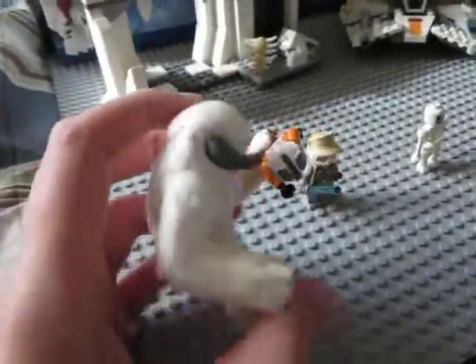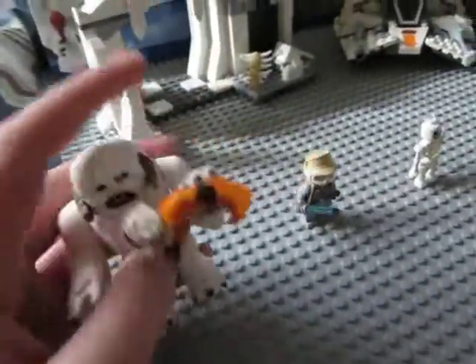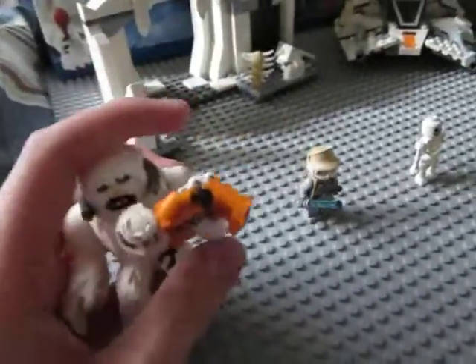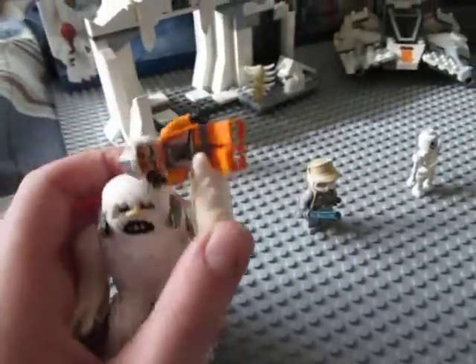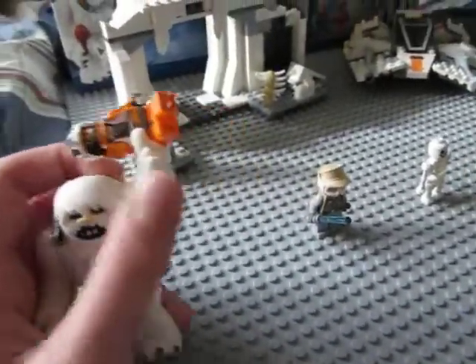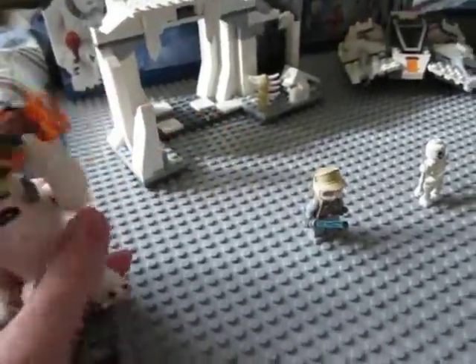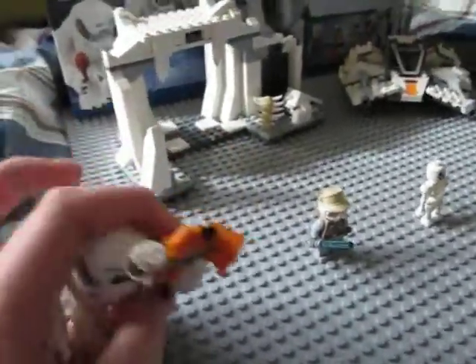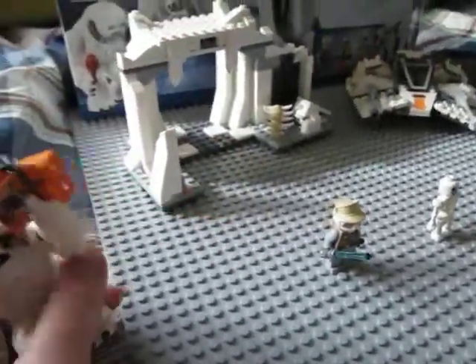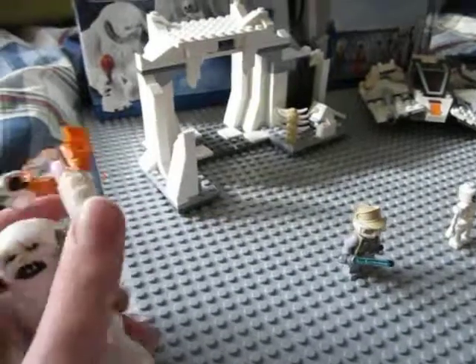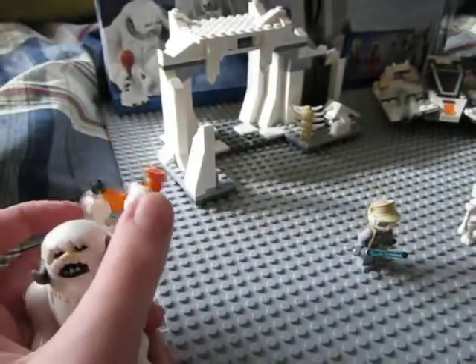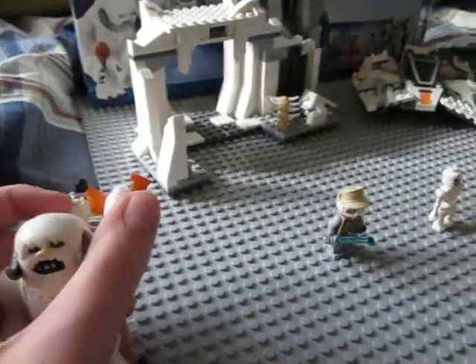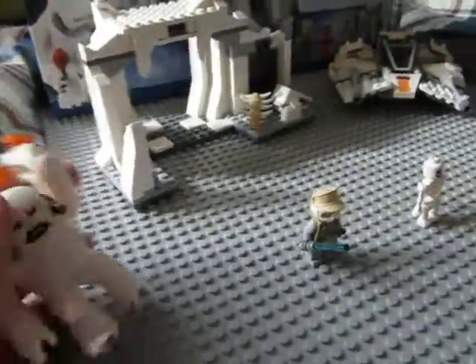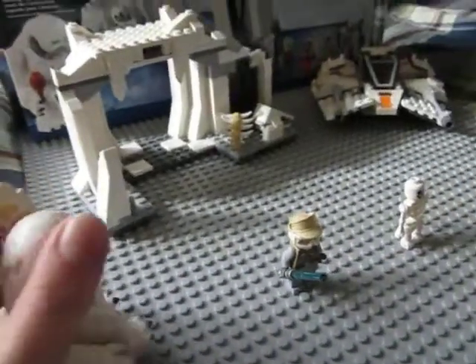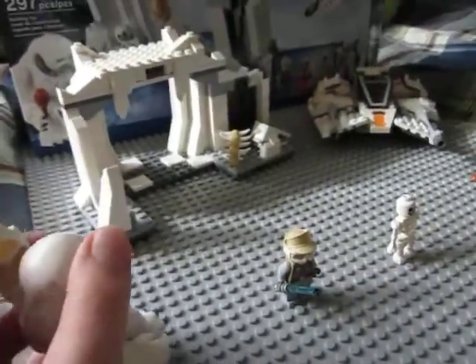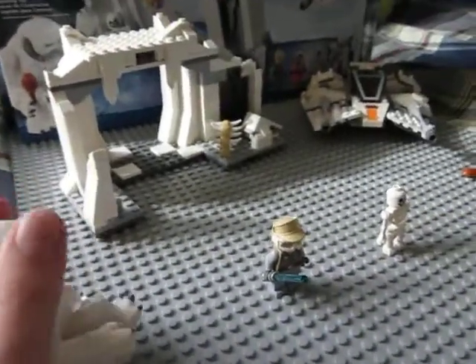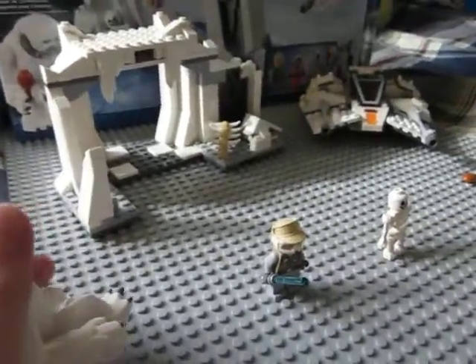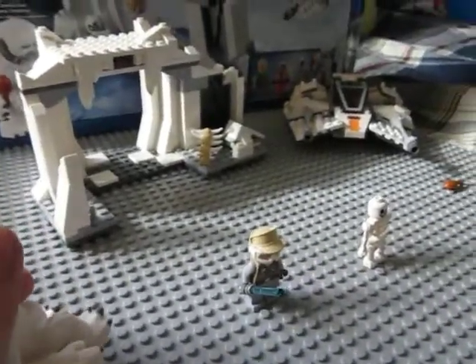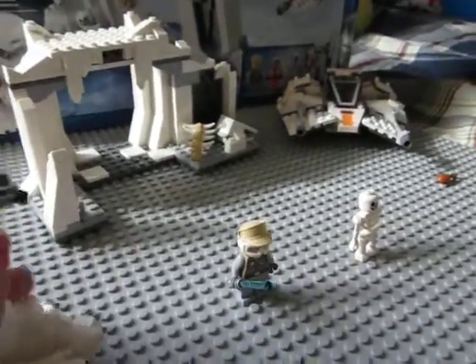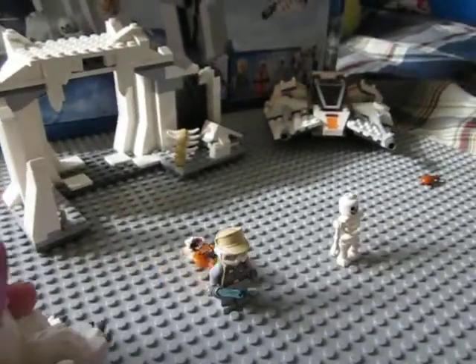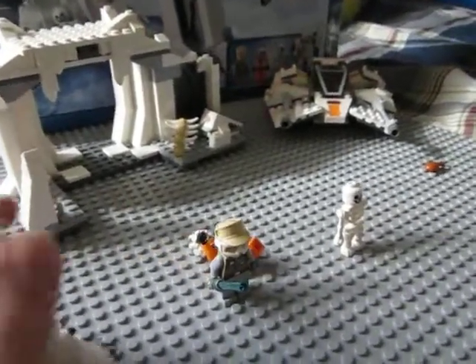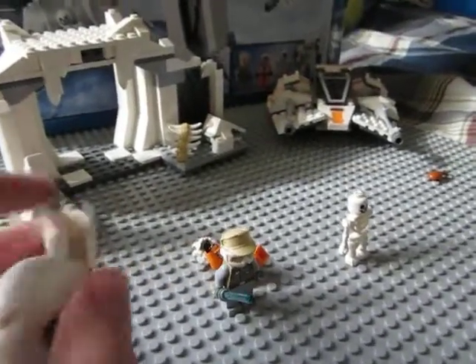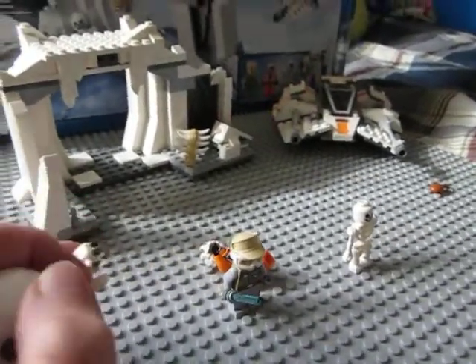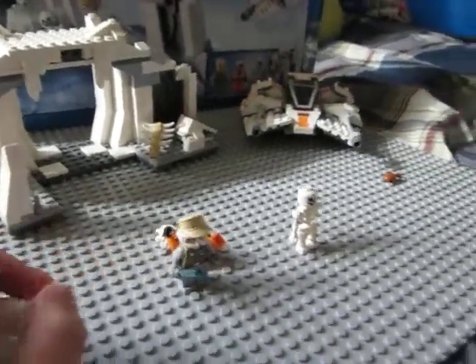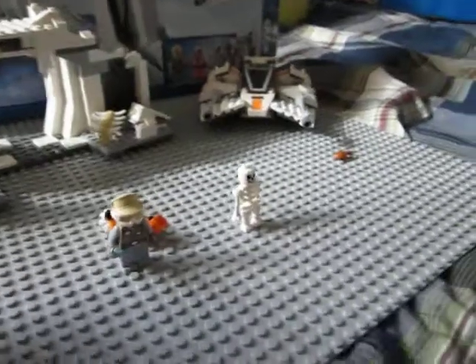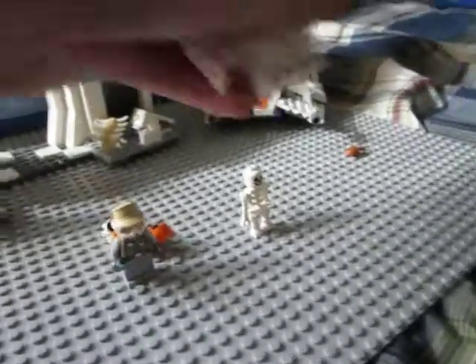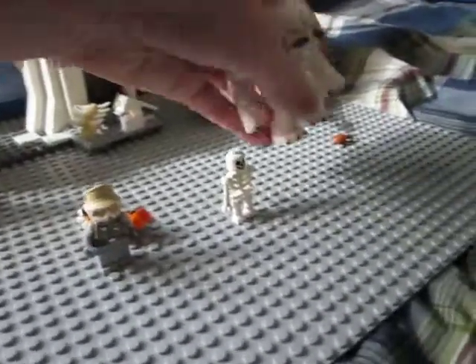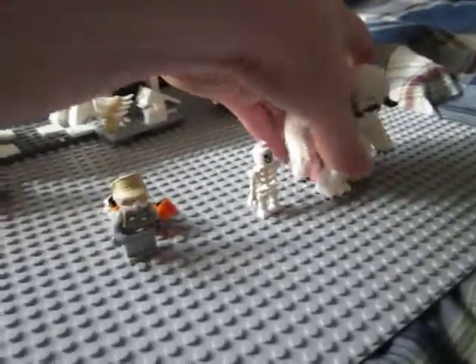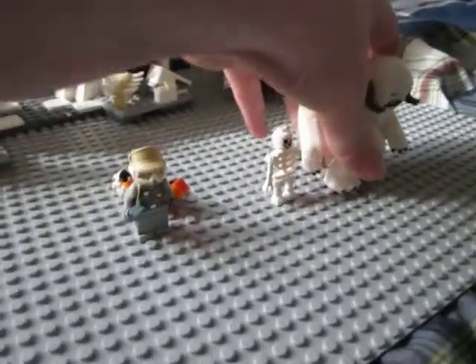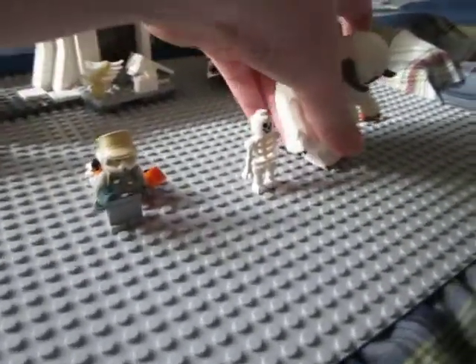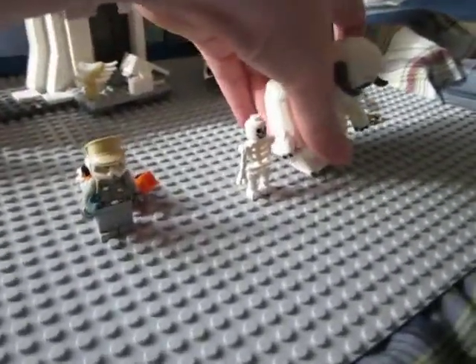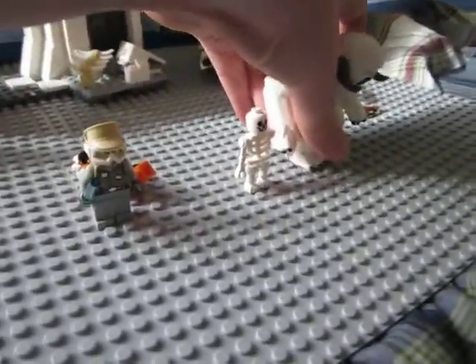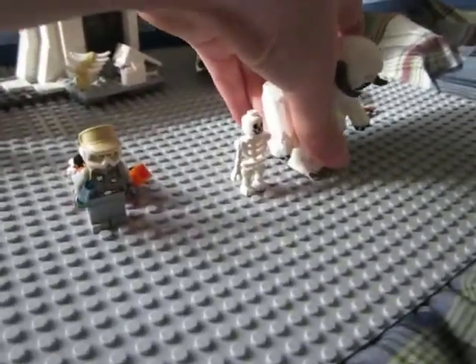He can hold on to people and throw them into walls or whatever you want to do with him. The Wampa is awesome.